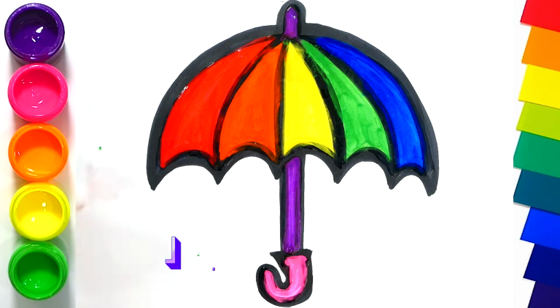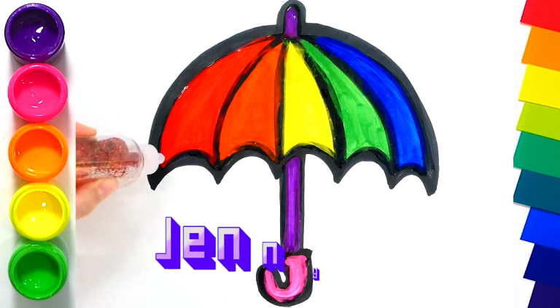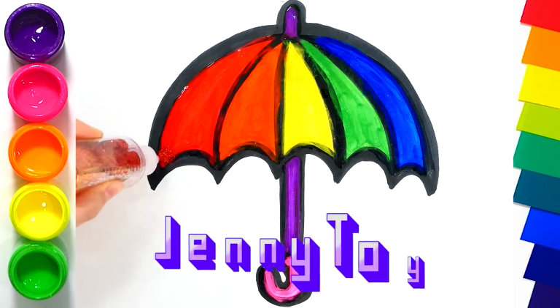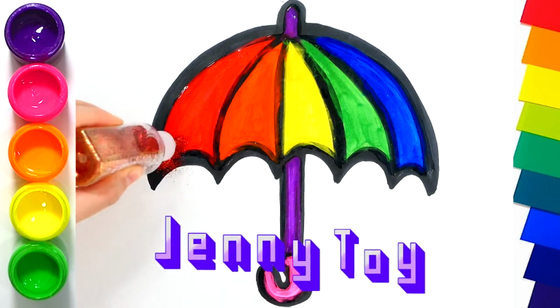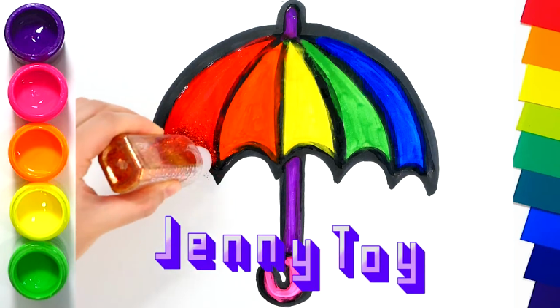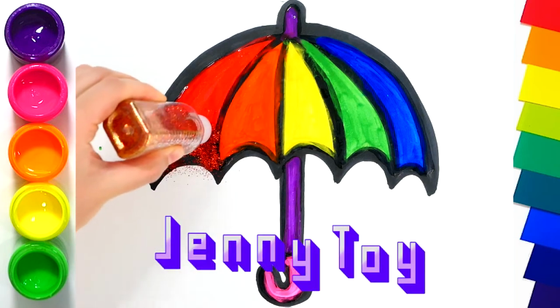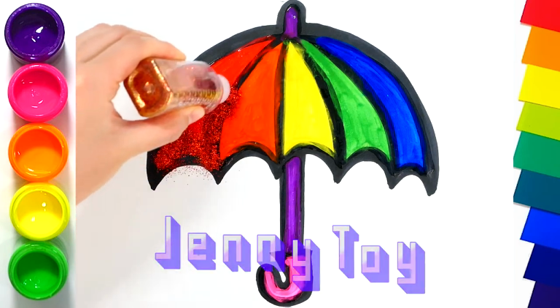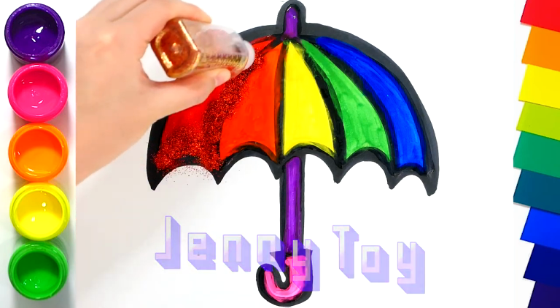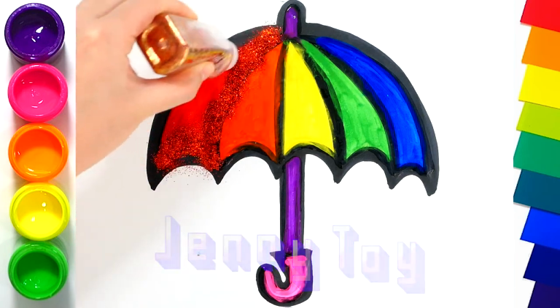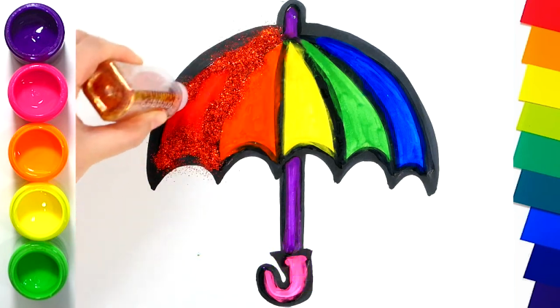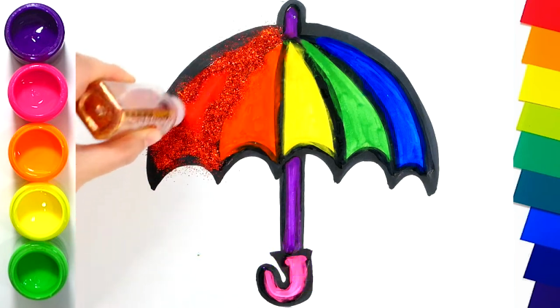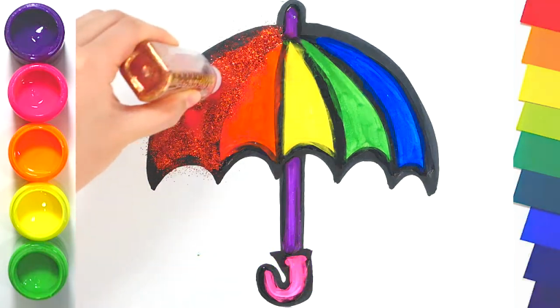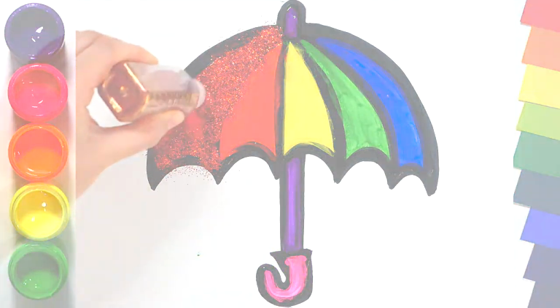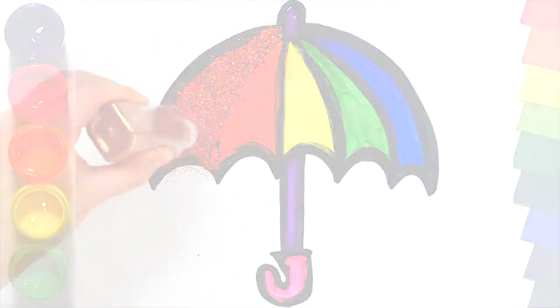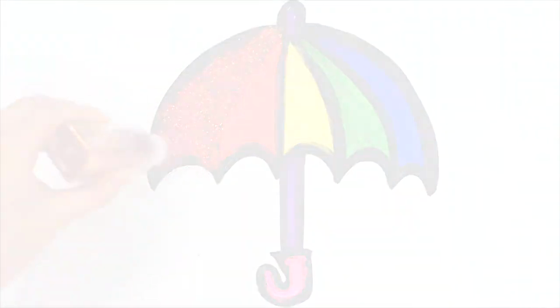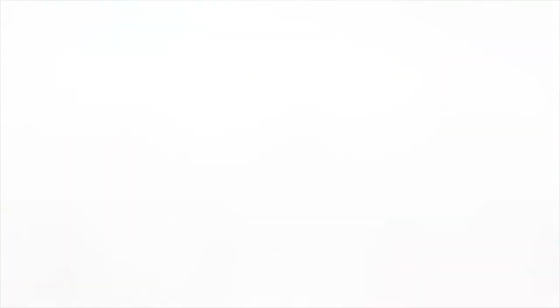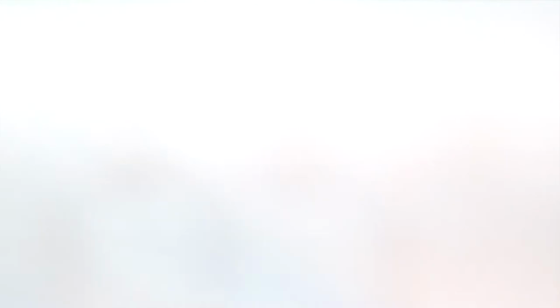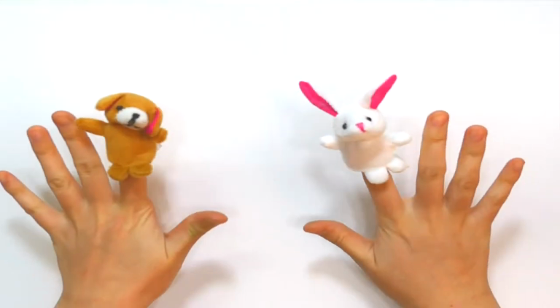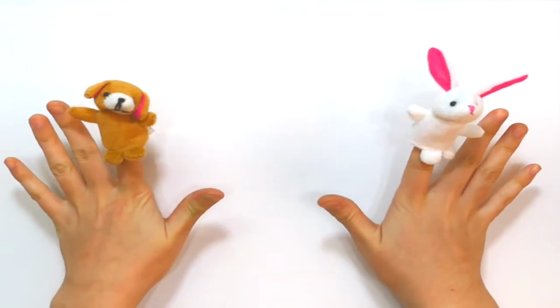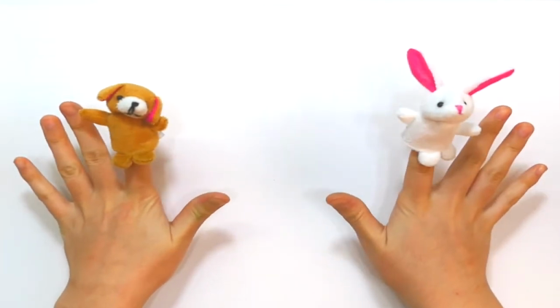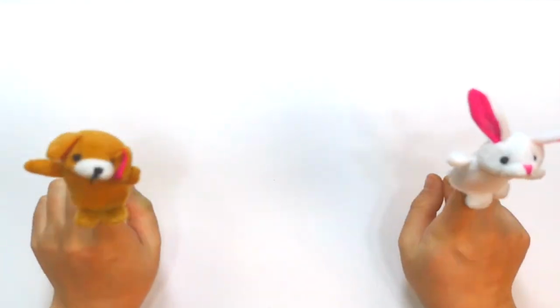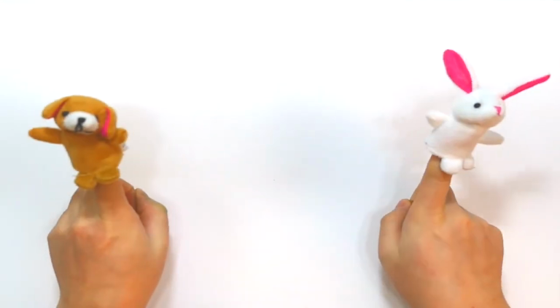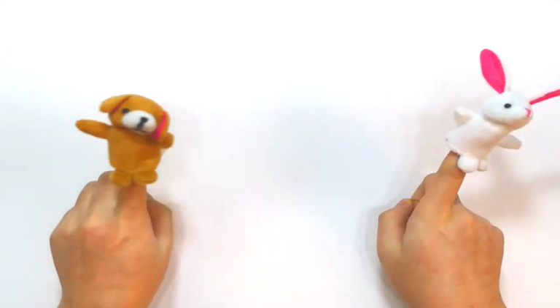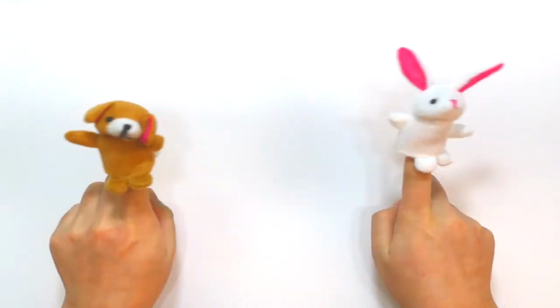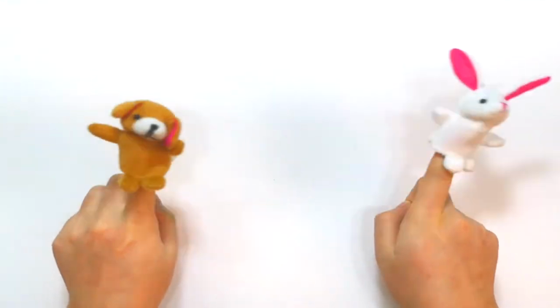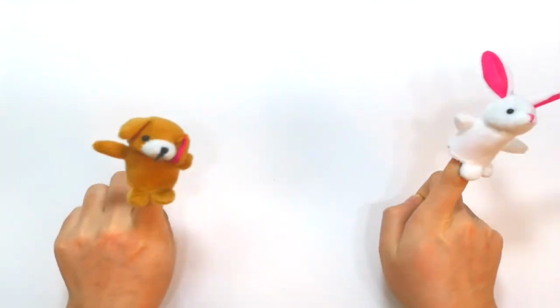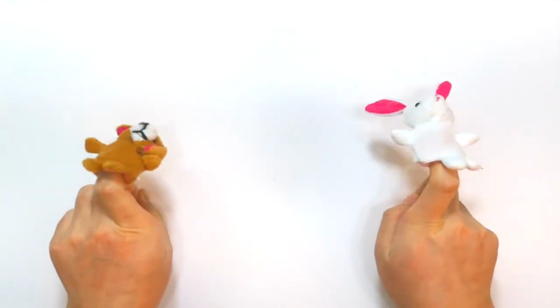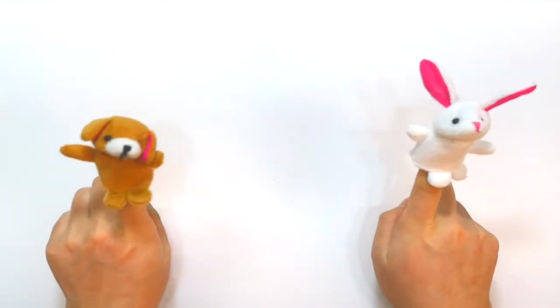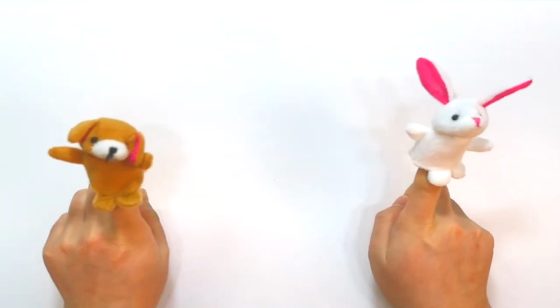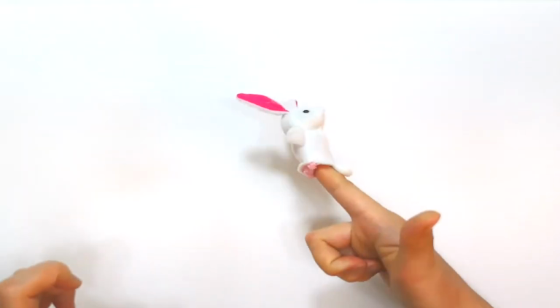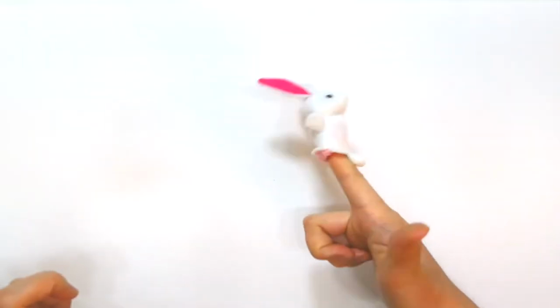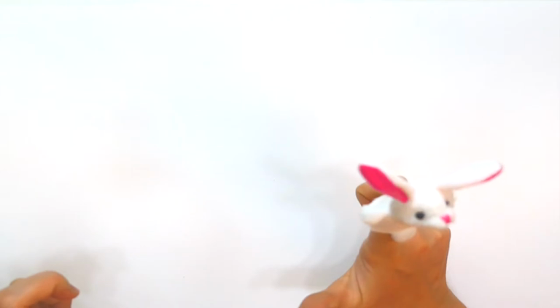Jenny Toy. Hi, I'm Jenny. Today I'll draw an umbrella. Let's start!